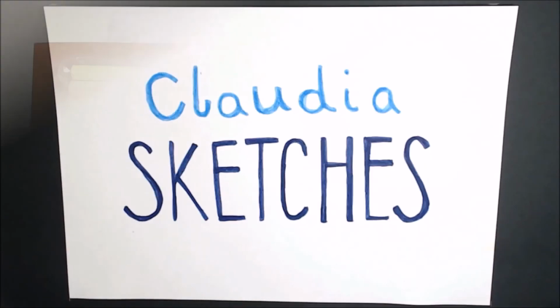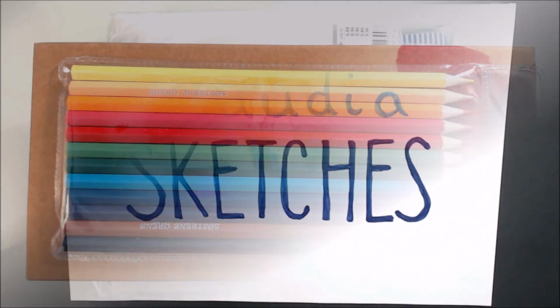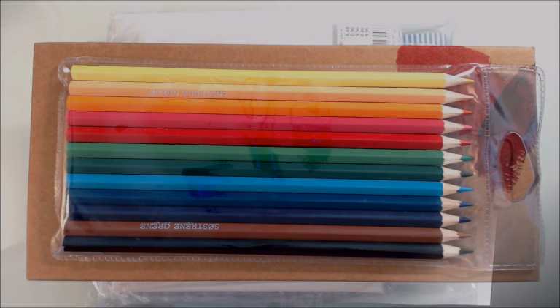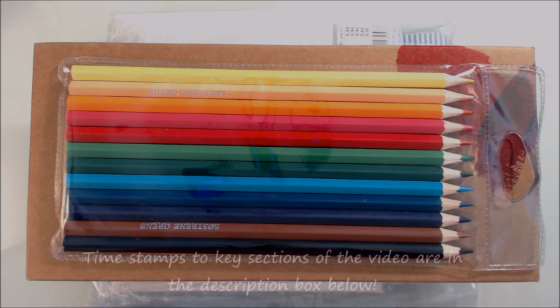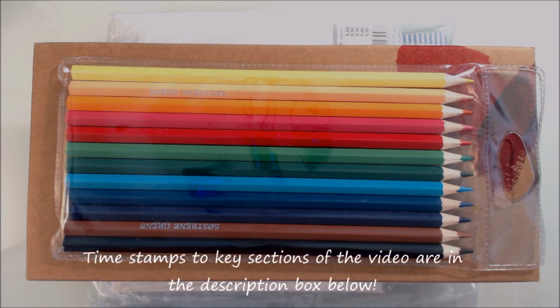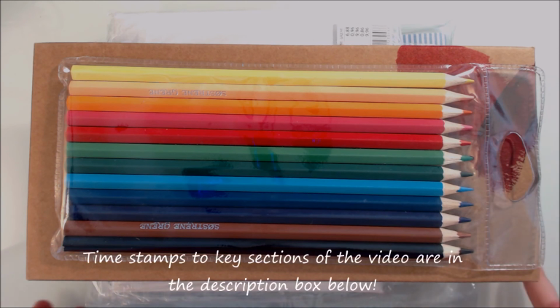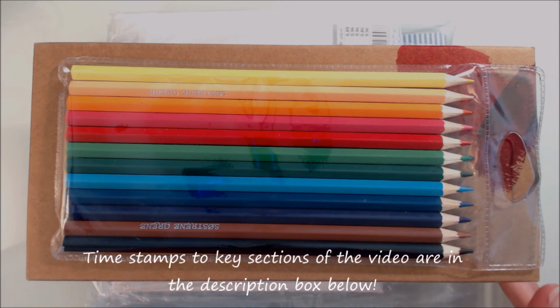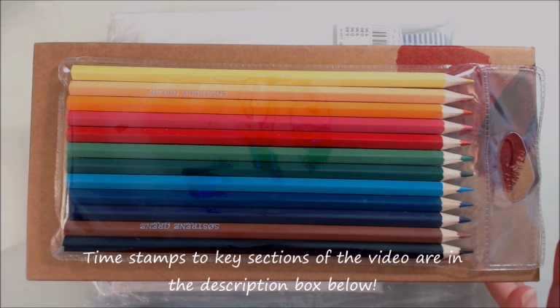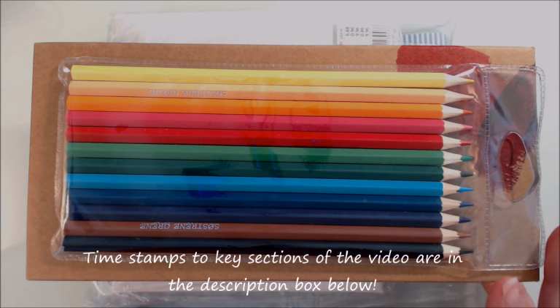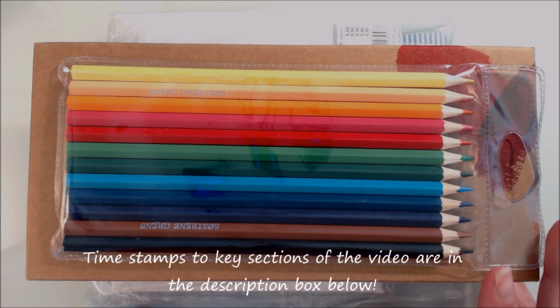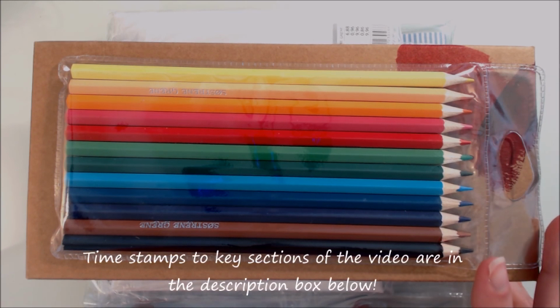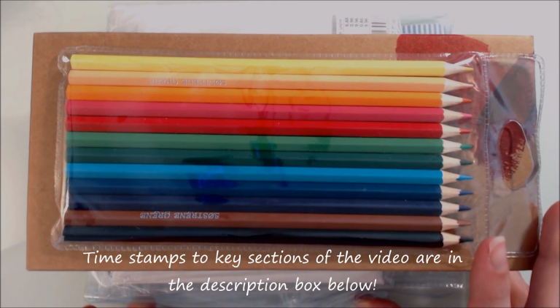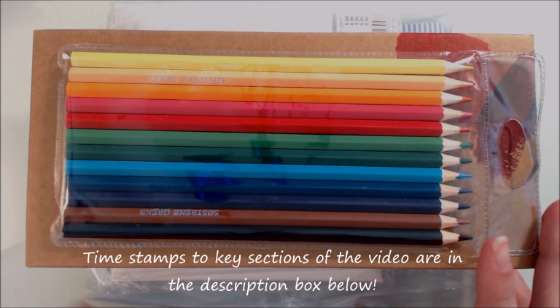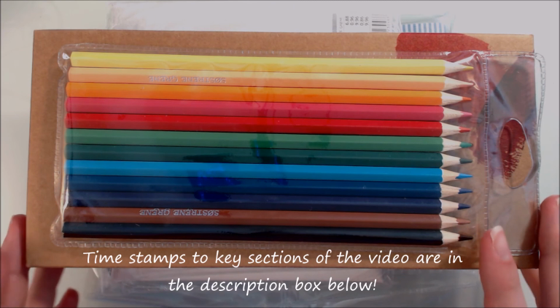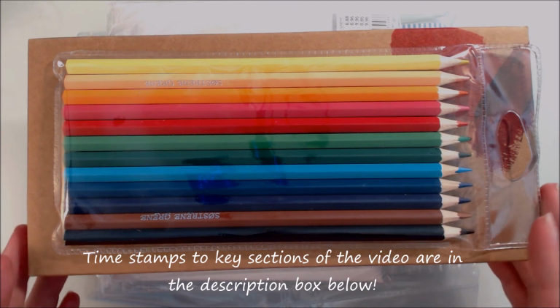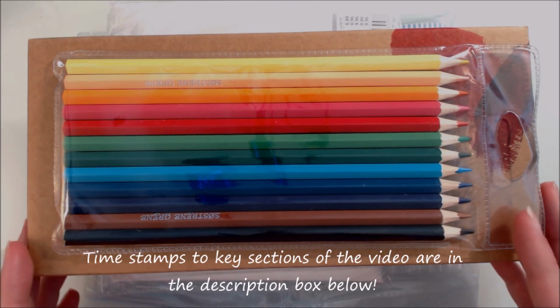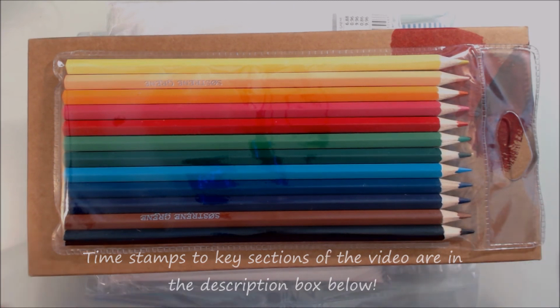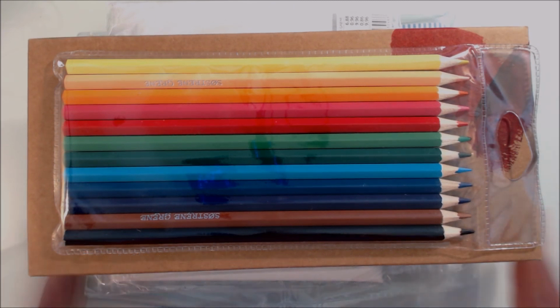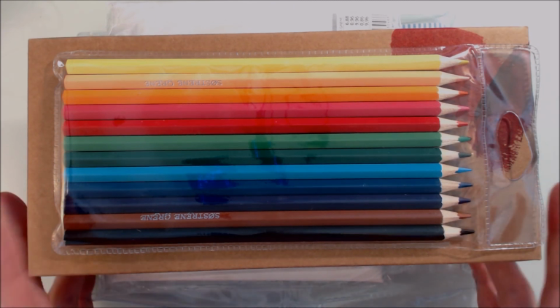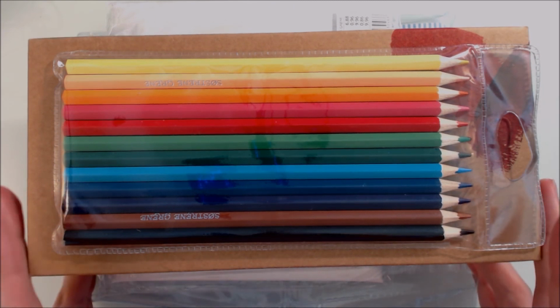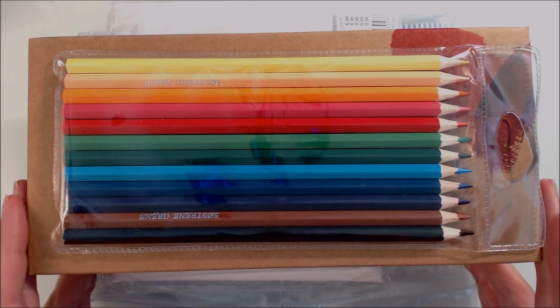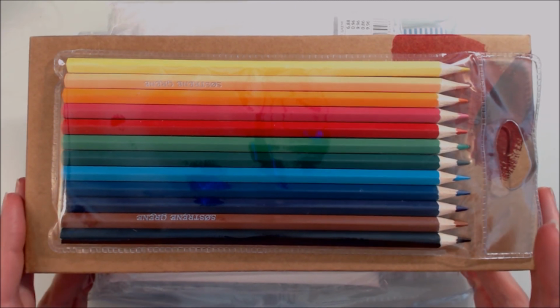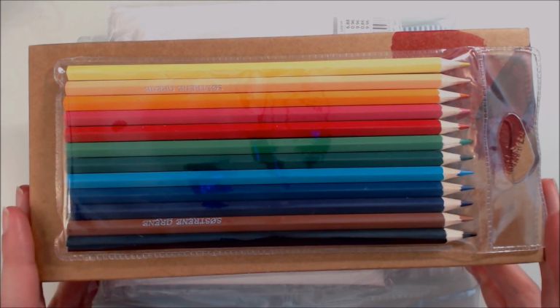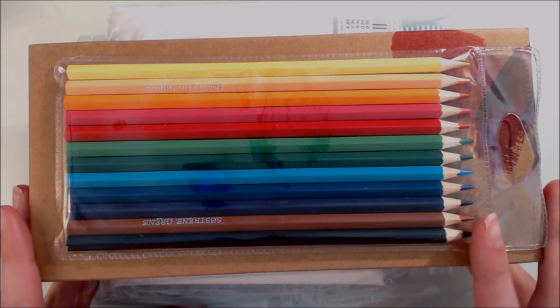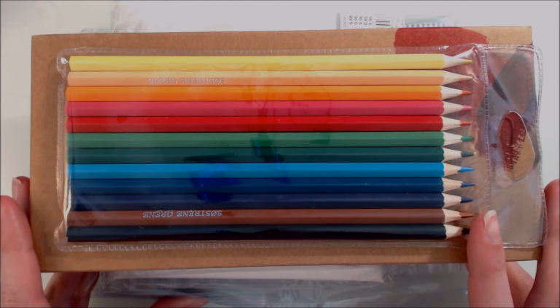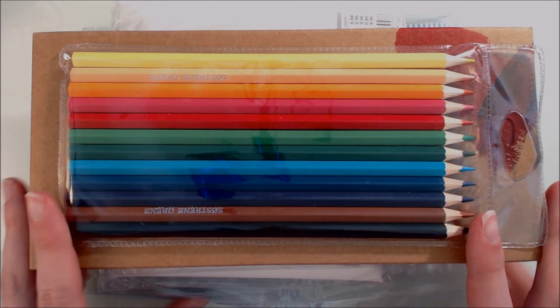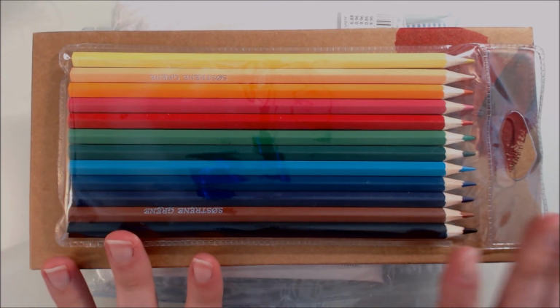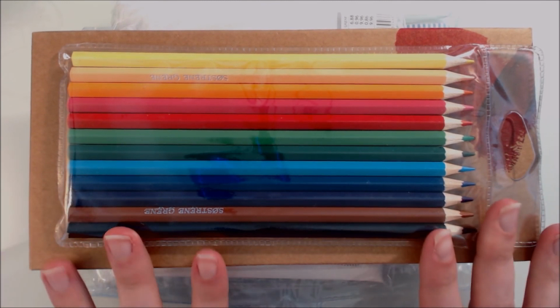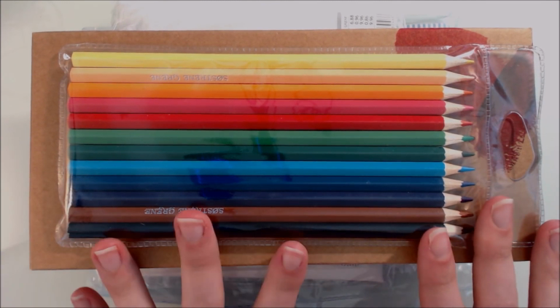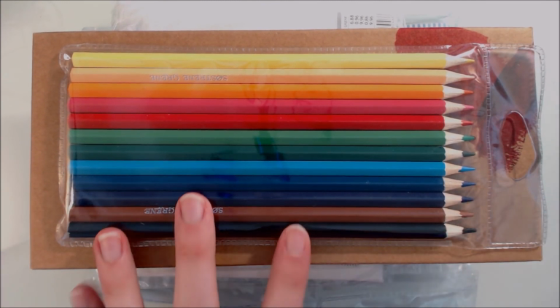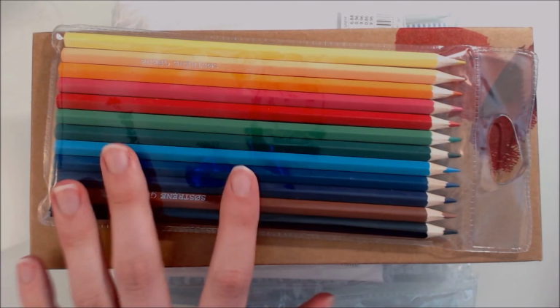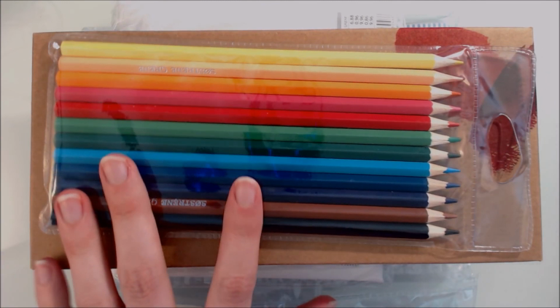Hi guys and welcome to this week's video. This week's video is extra fun and exciting — it's a cheap art supply challenge. I've got a few different cheap art supplies here which we'll take a look at first, and then I'll produce something with one of these products.